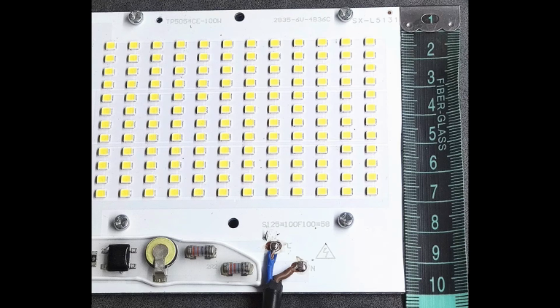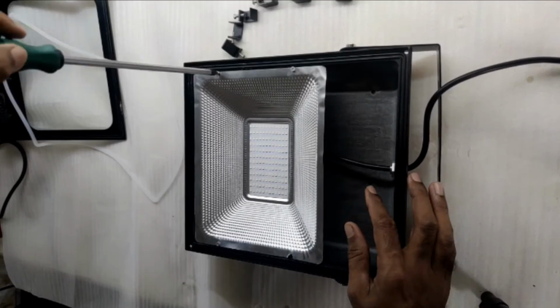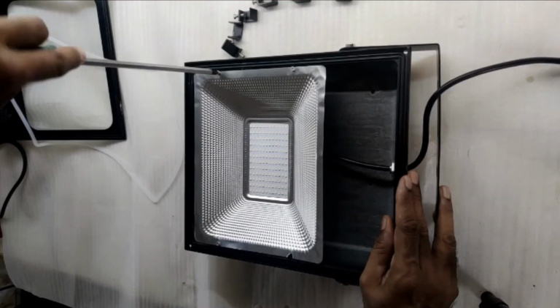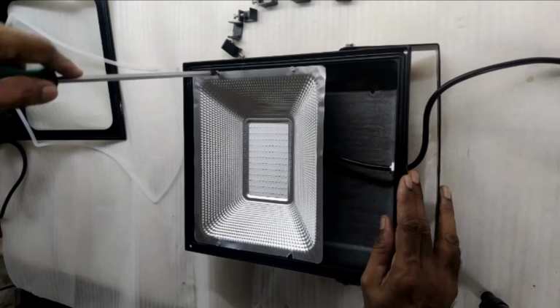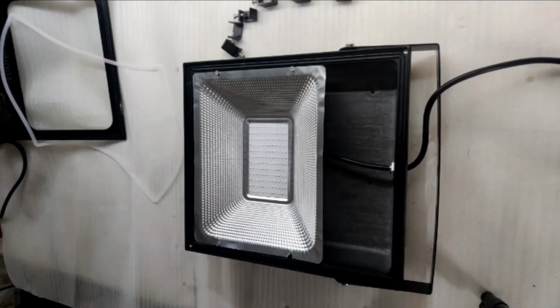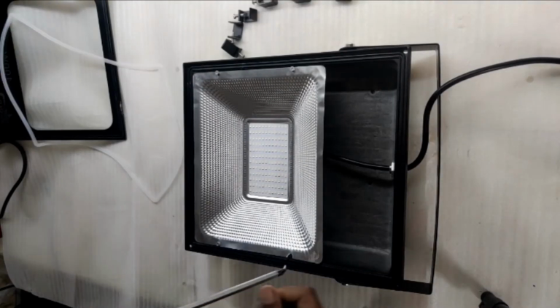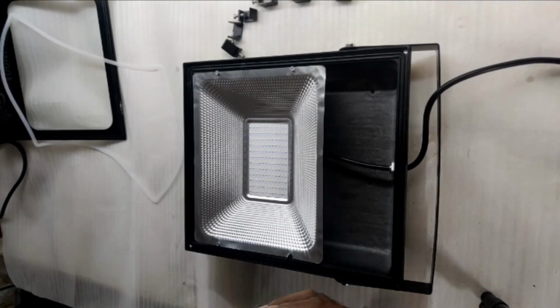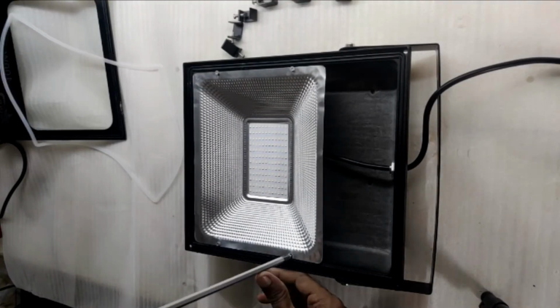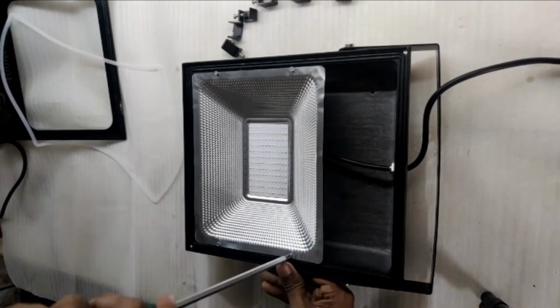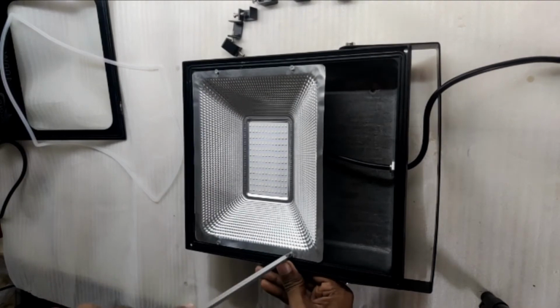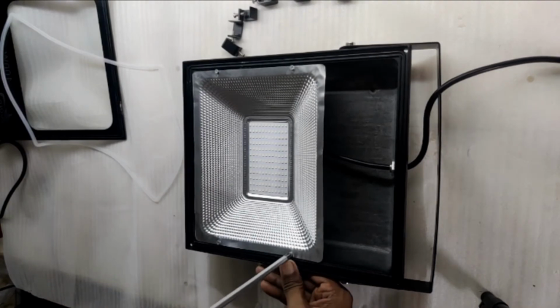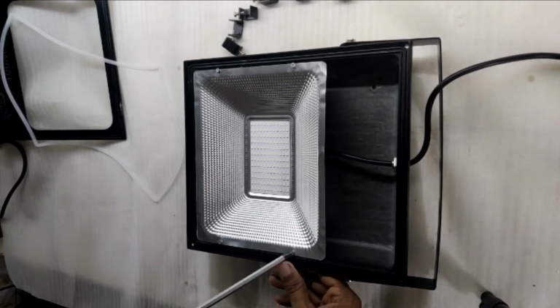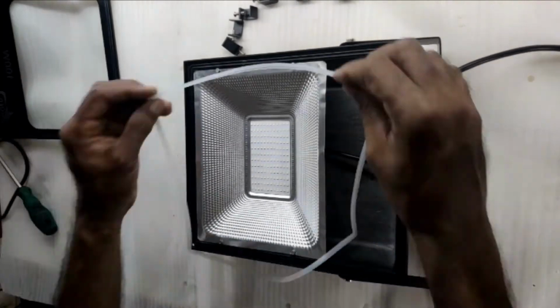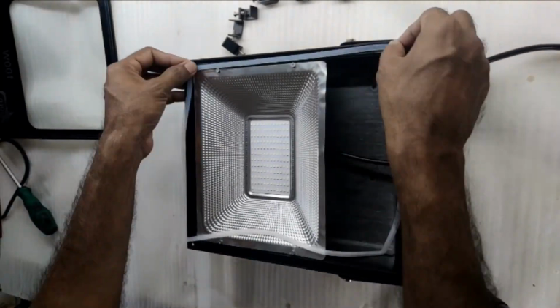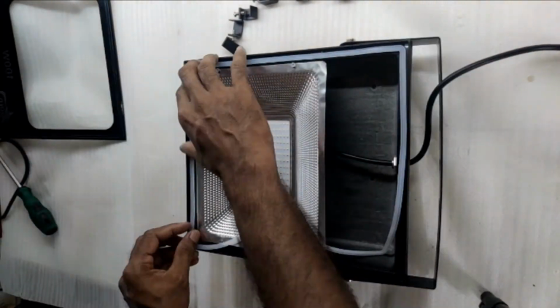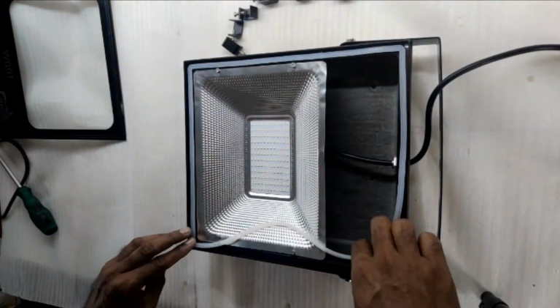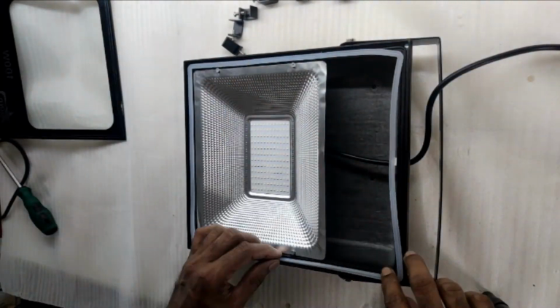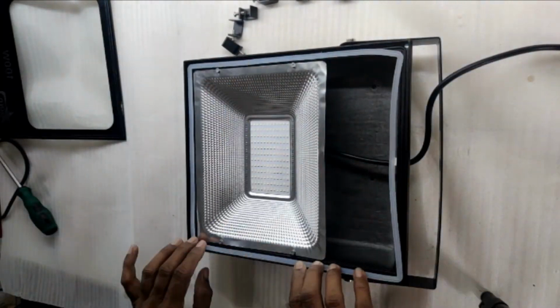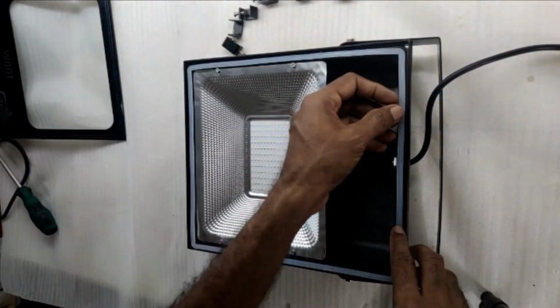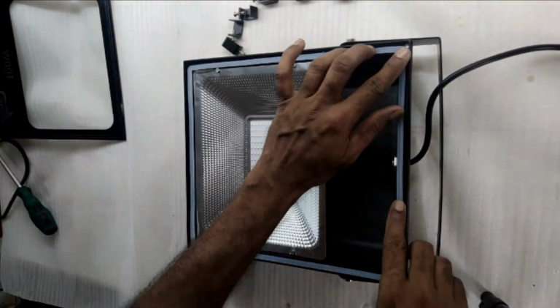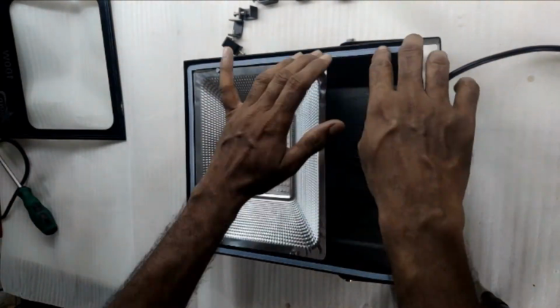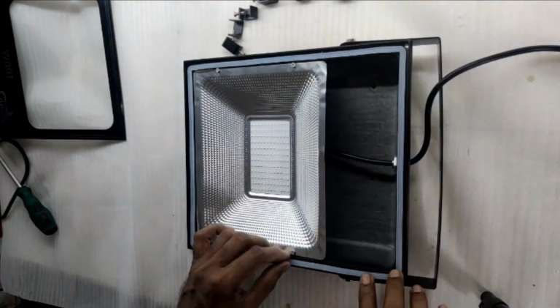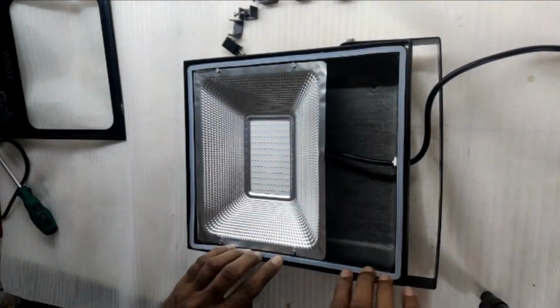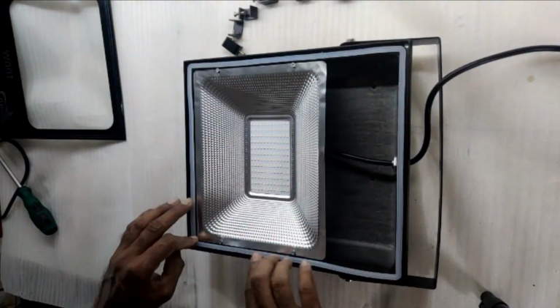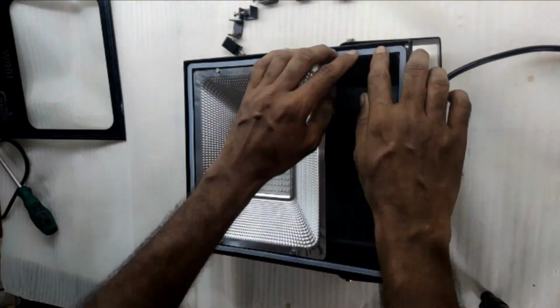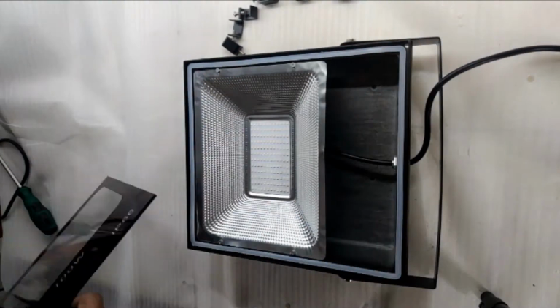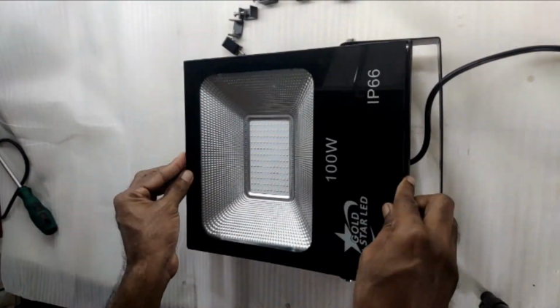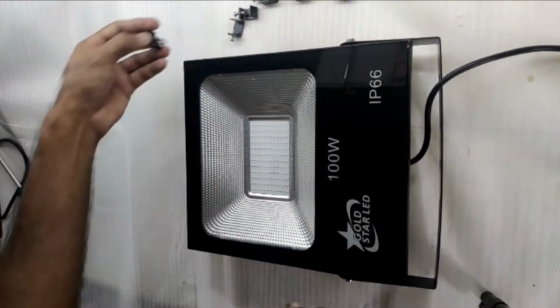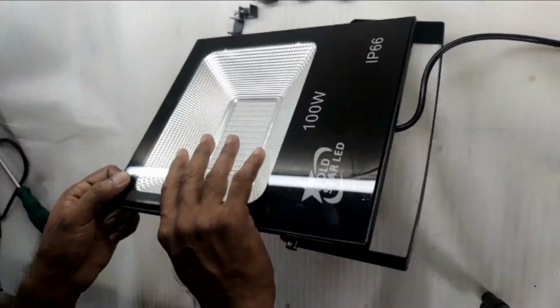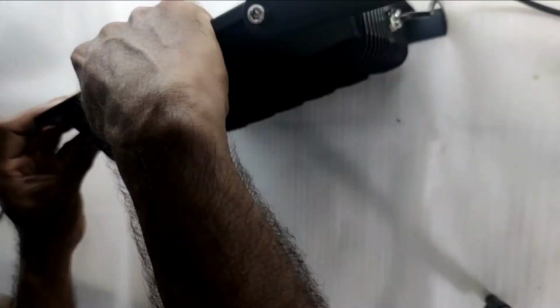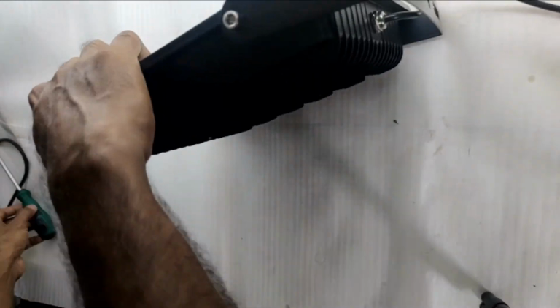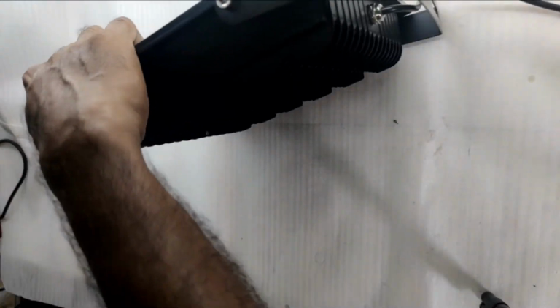Shared links in the description will help you find the right match for your floodlight. Also, even if the size is slightly different, there's ample space to mount it inside the housing.